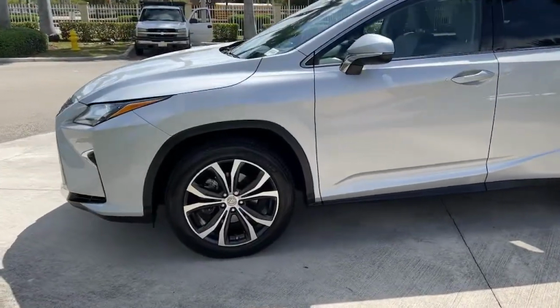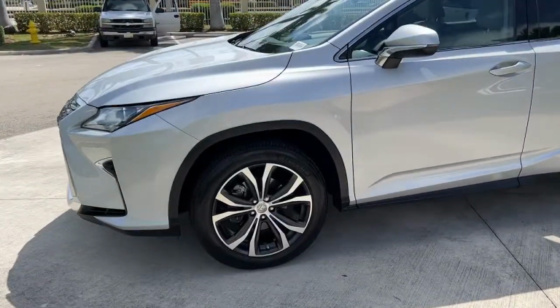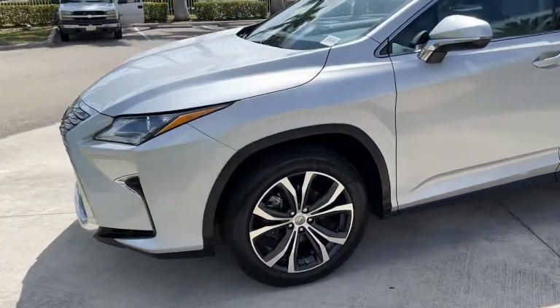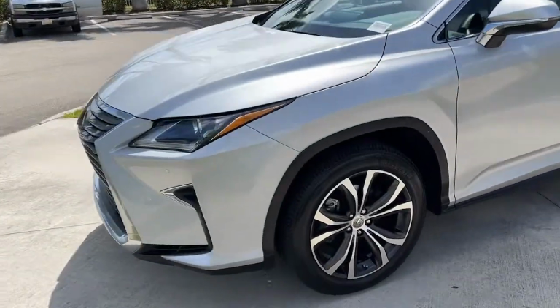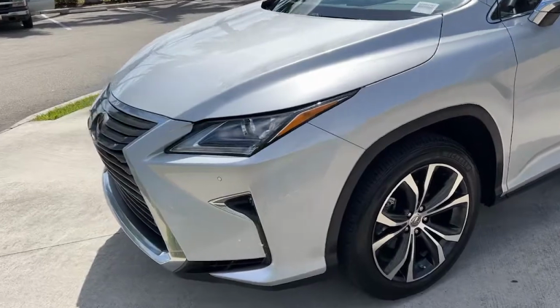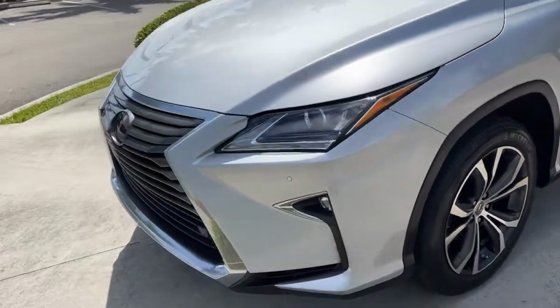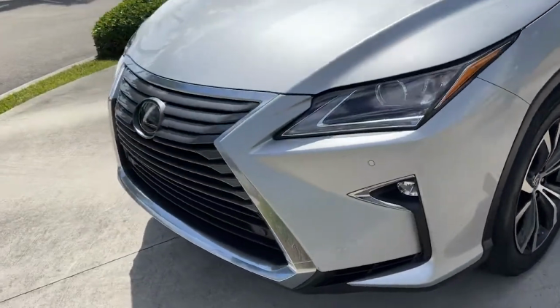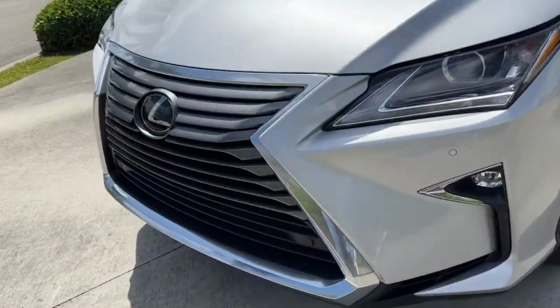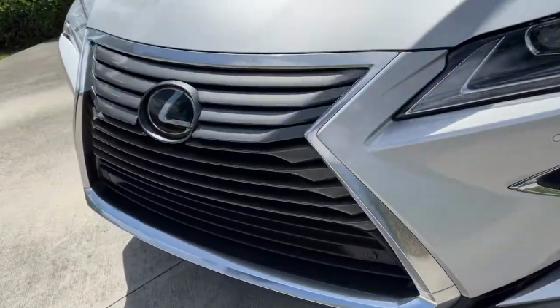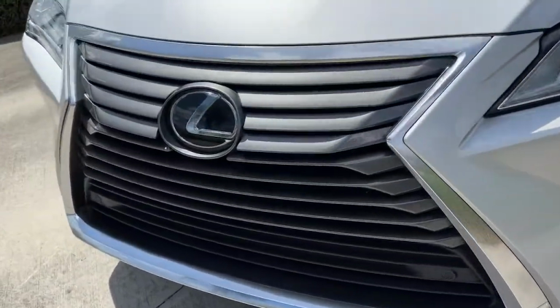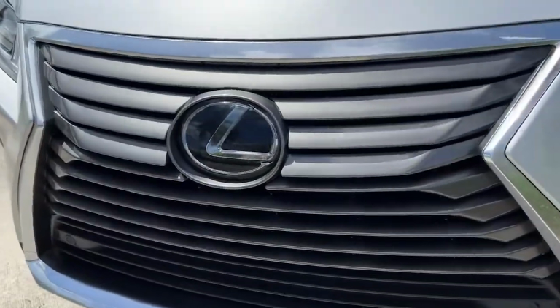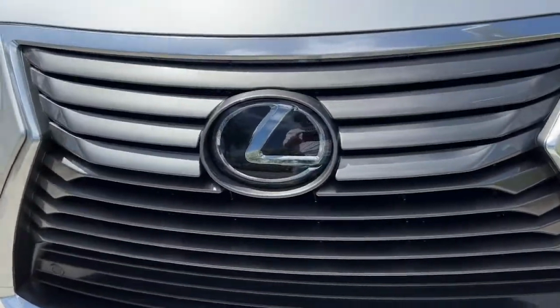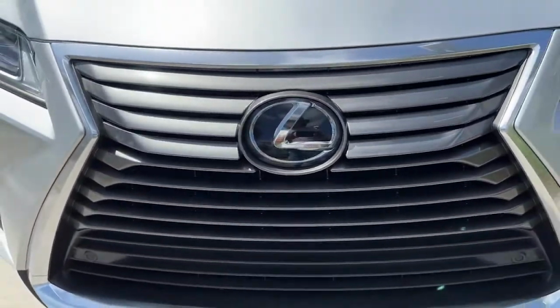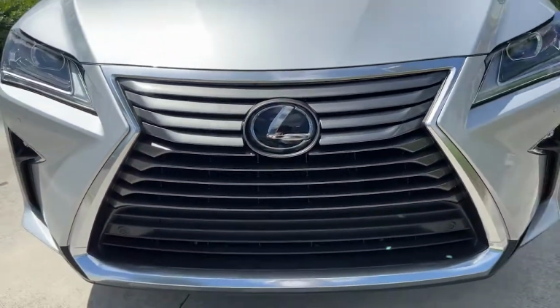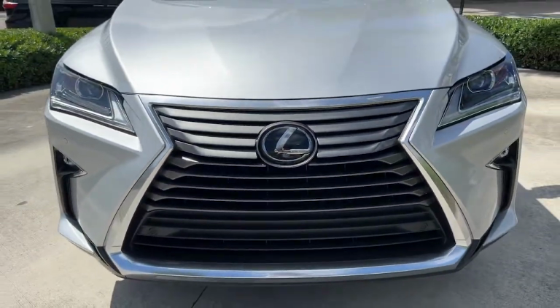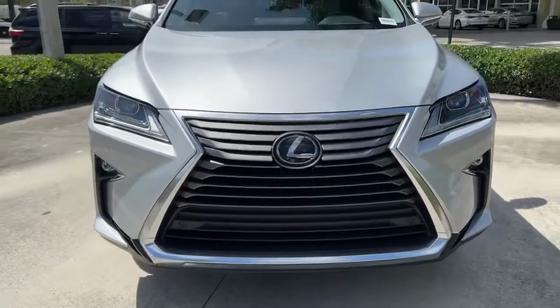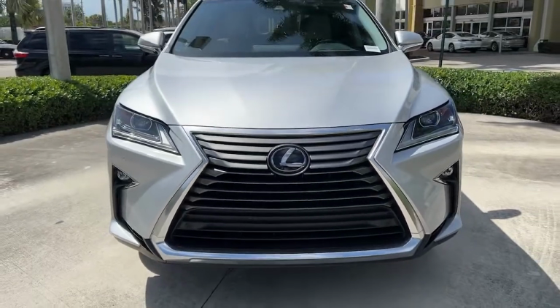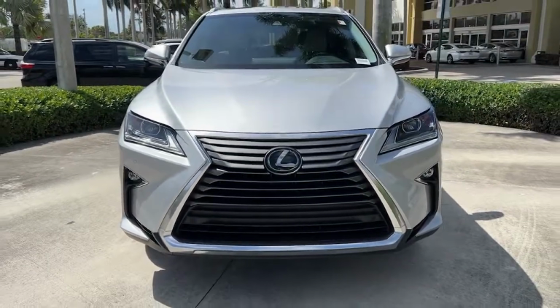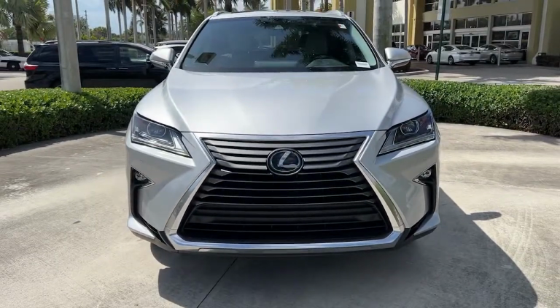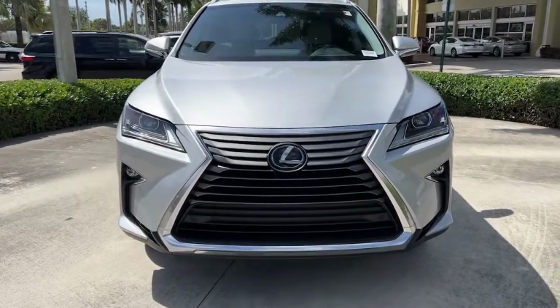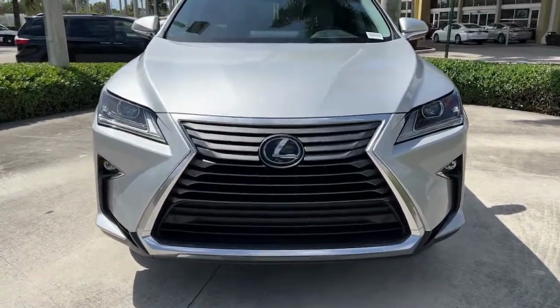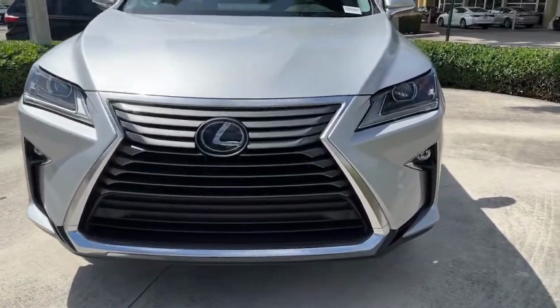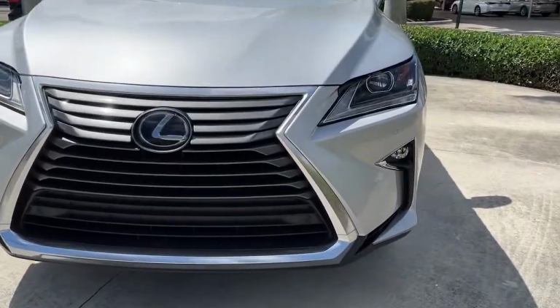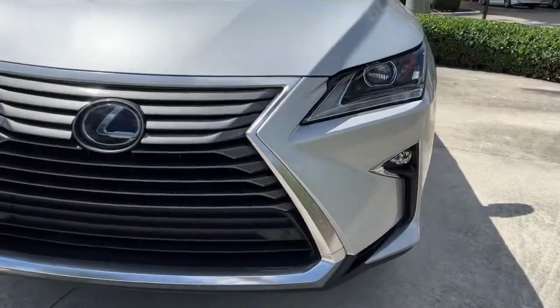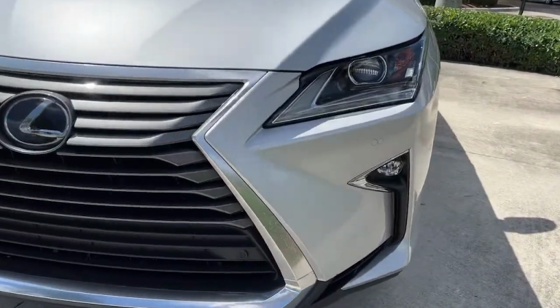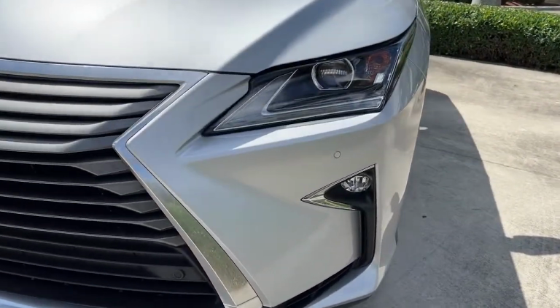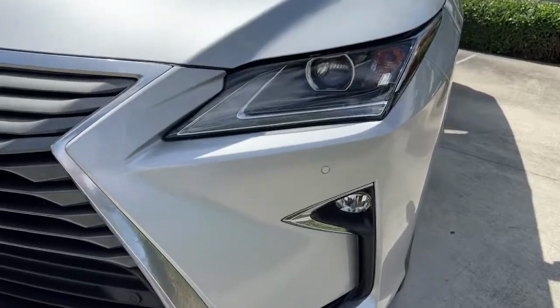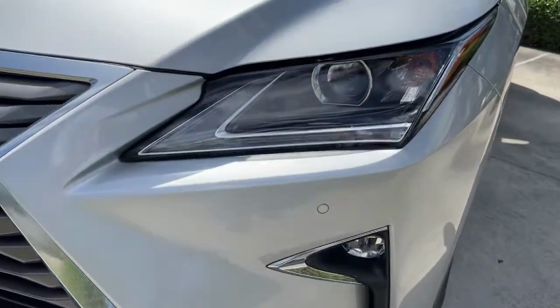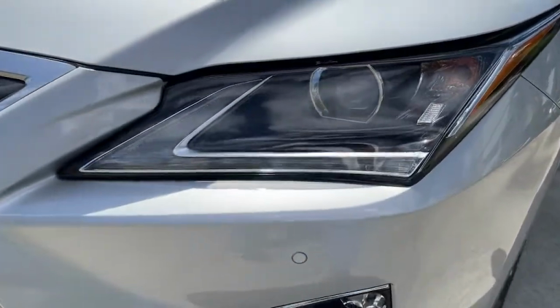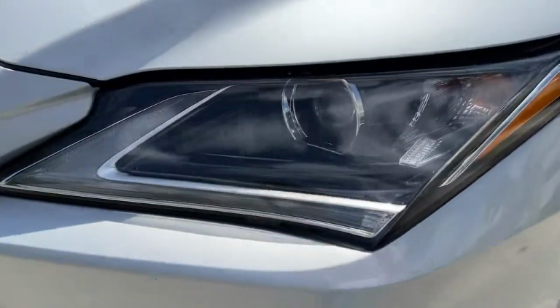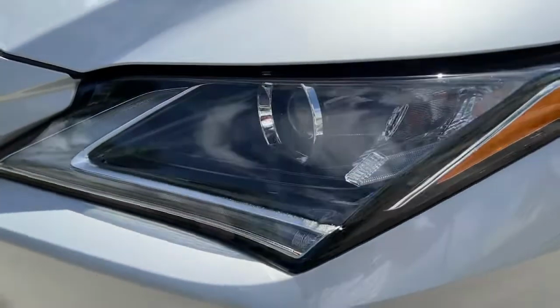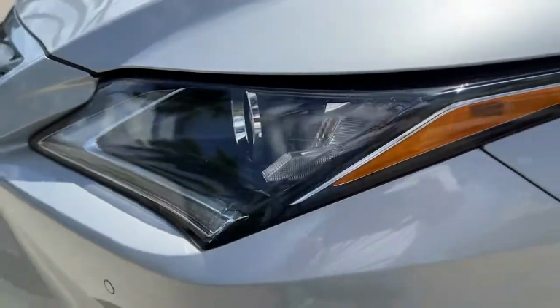These are just some of the great options this vehicle comes with: keyless entry, power liftgate, fog lamps, electronic stability control, trip computer, power windows, bucket seats, four-wheel disc brakes, and power steering.